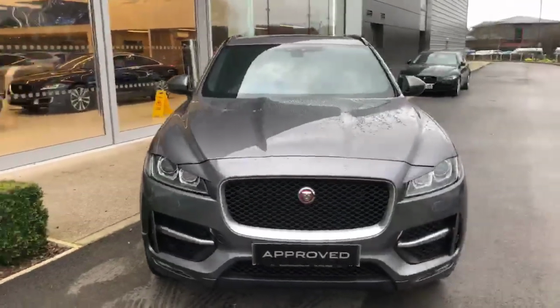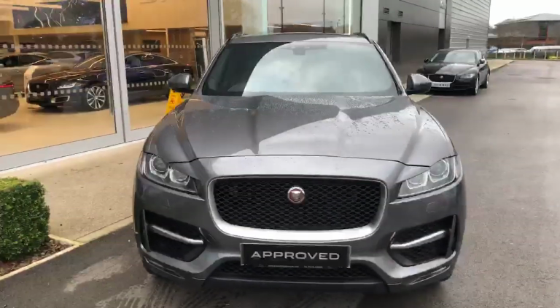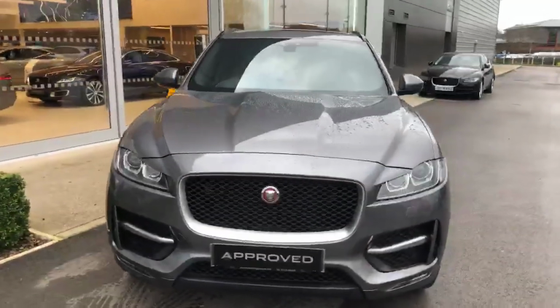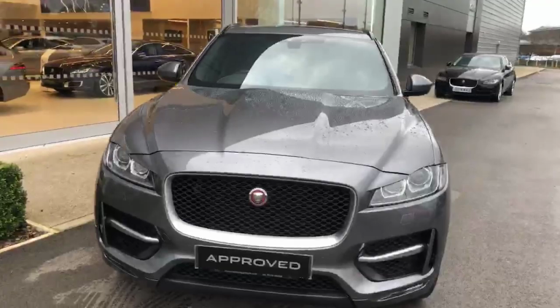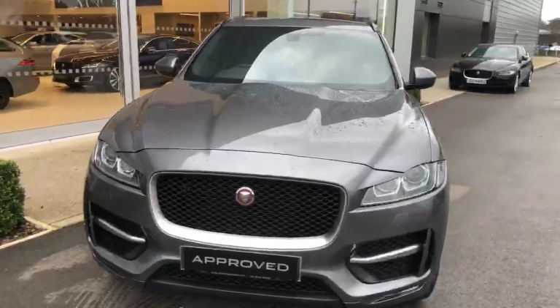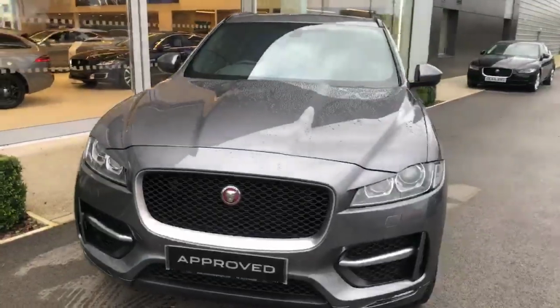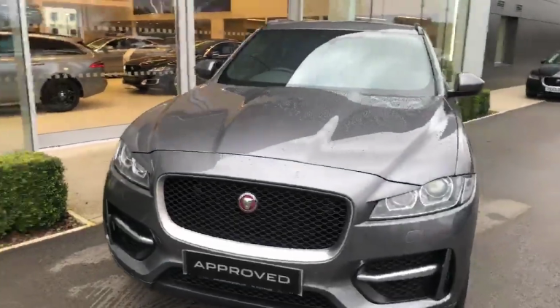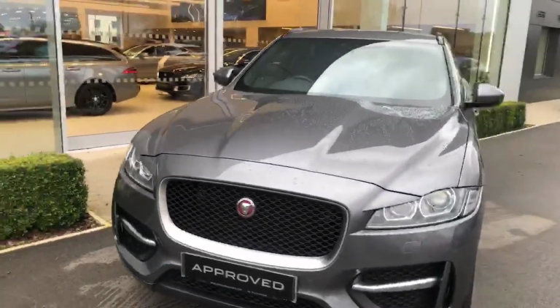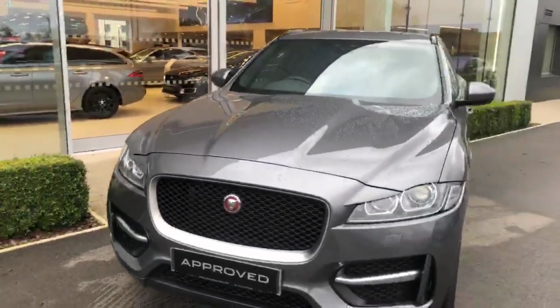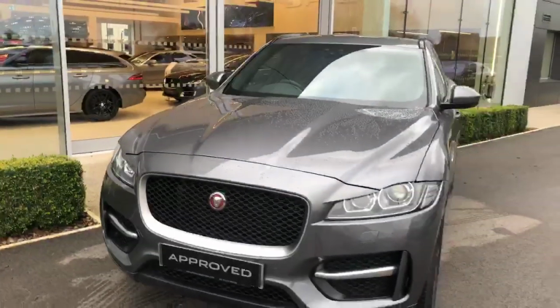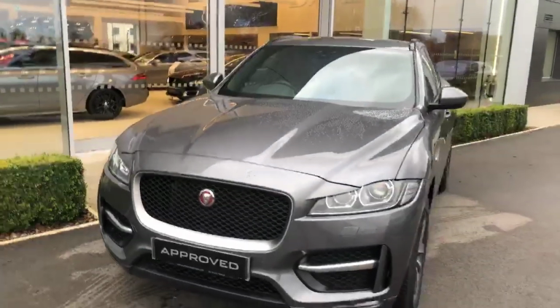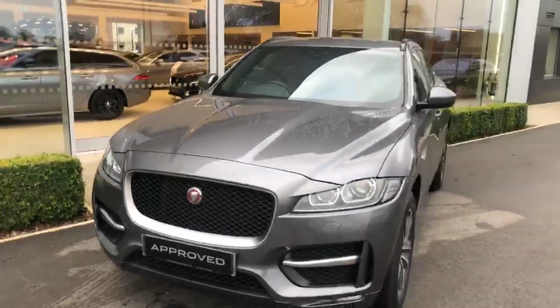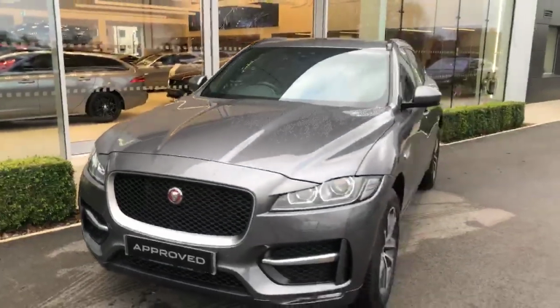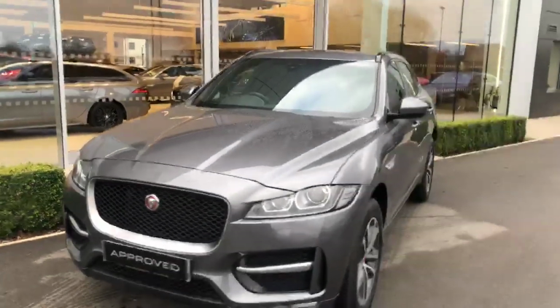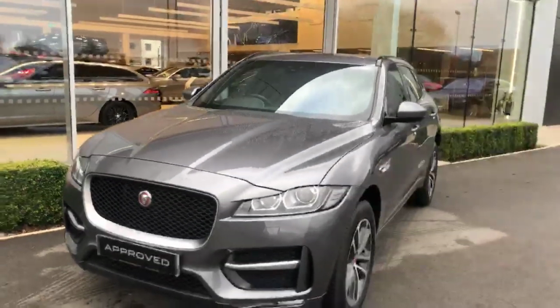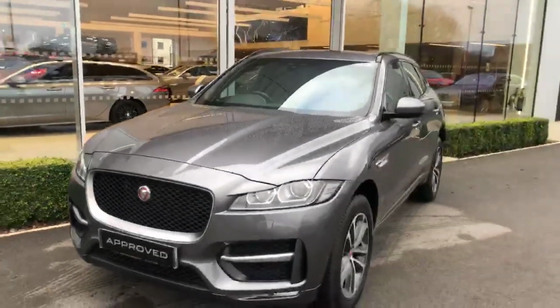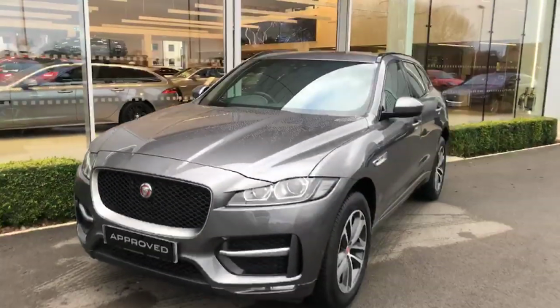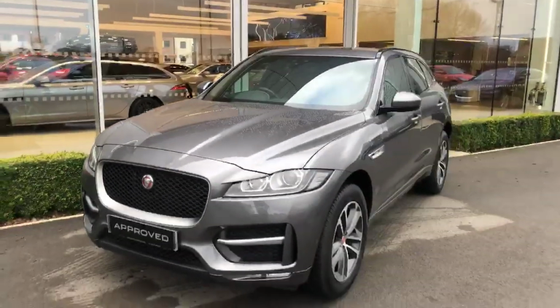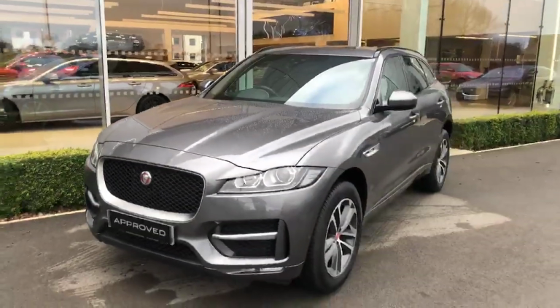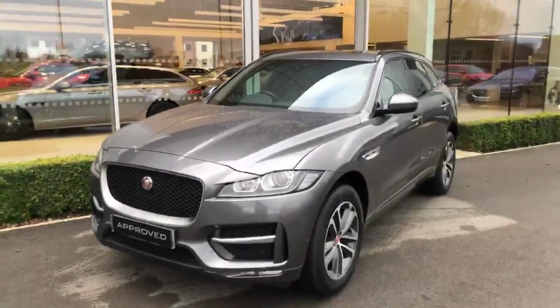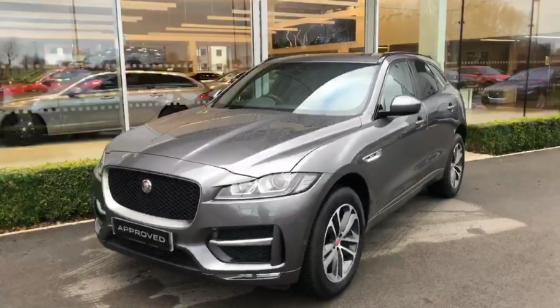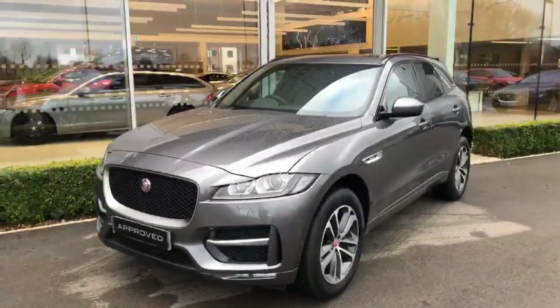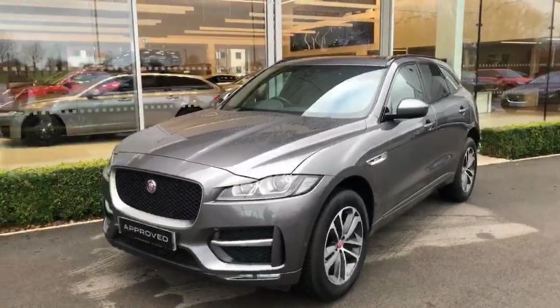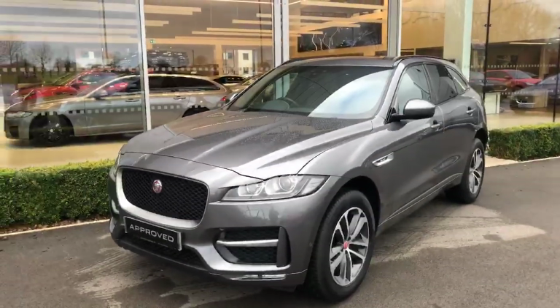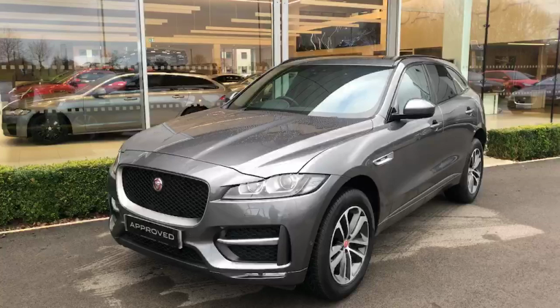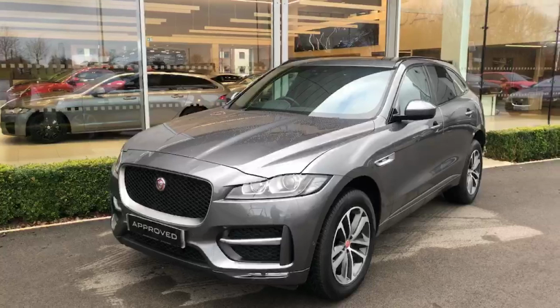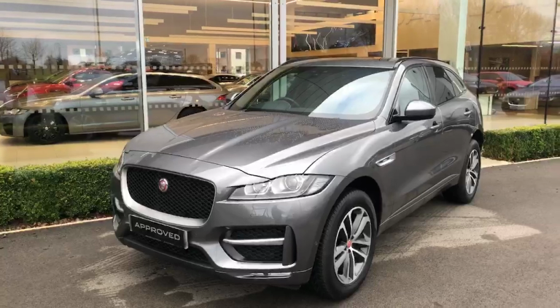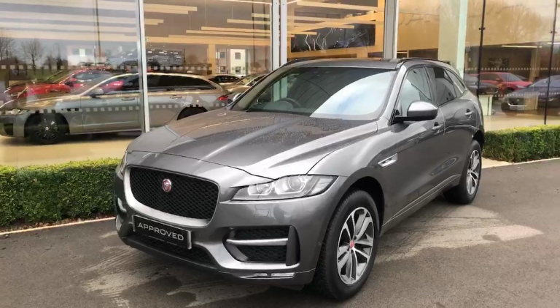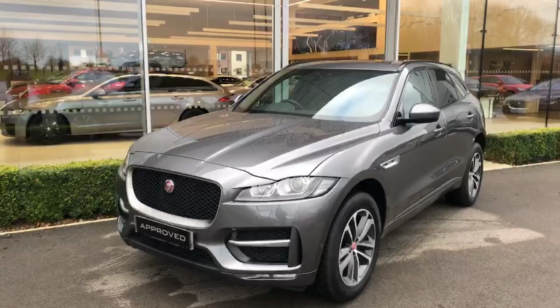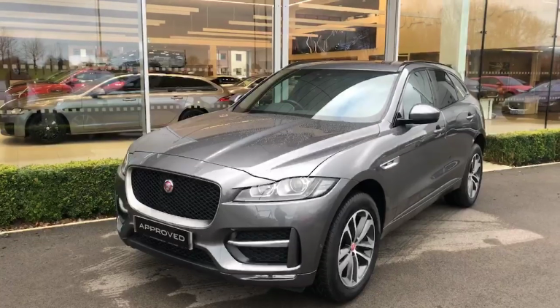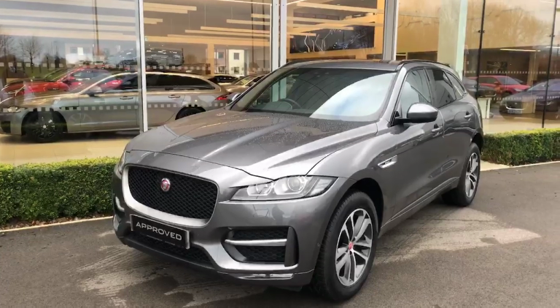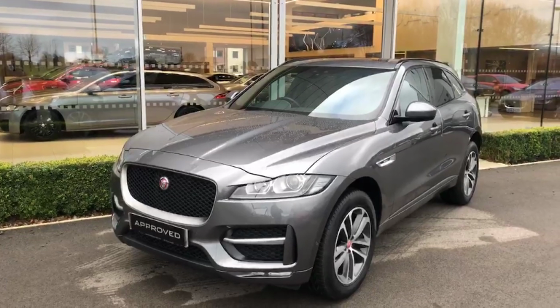So if this car's something you're interested in, please do give us a call on 01270 445 200 and ask for Josh. Thank you.